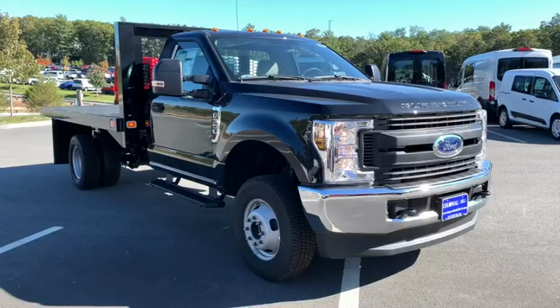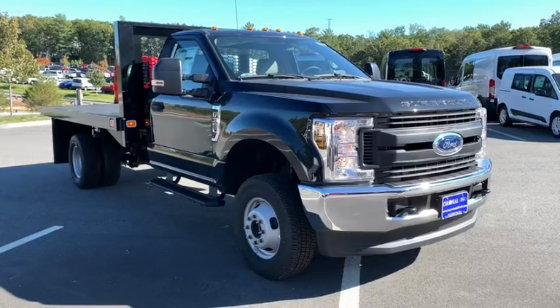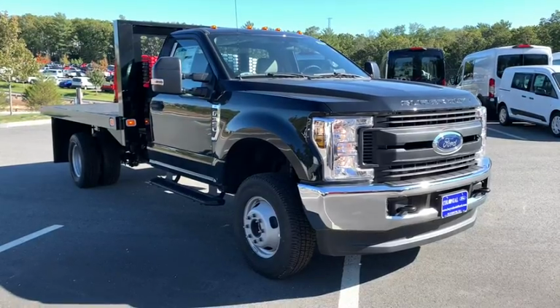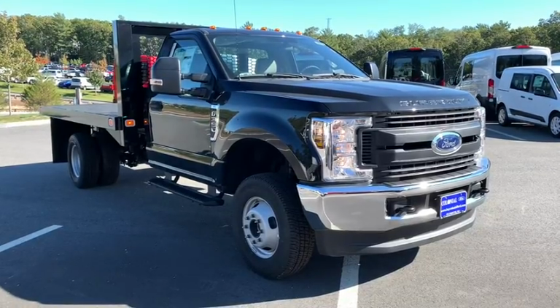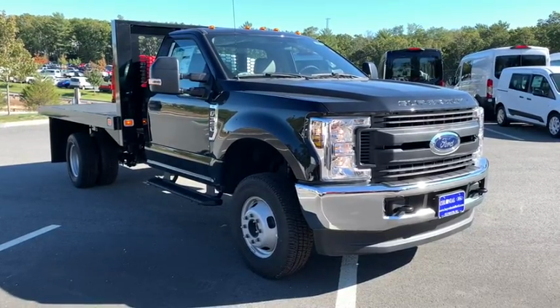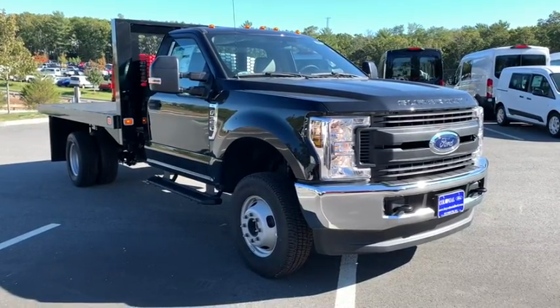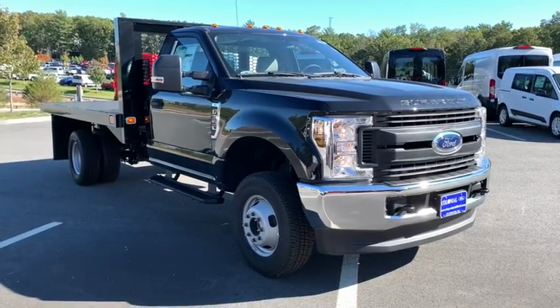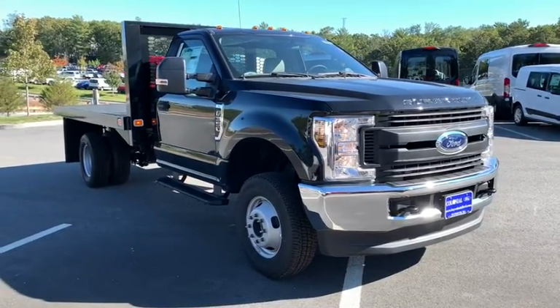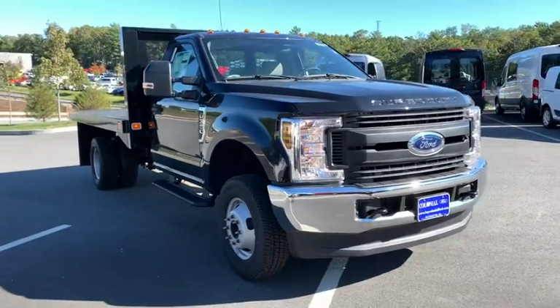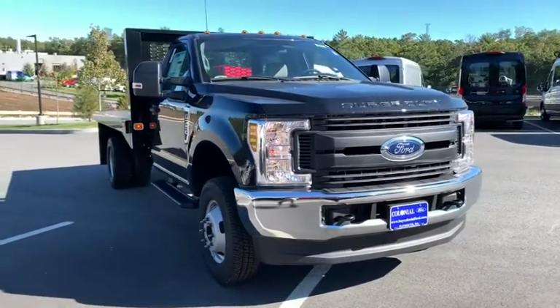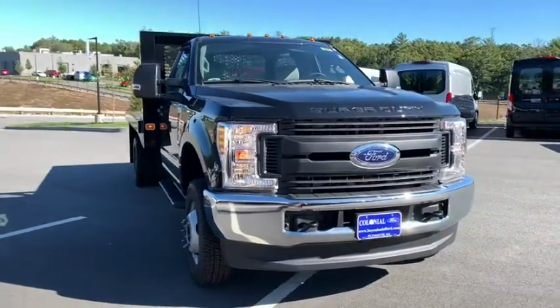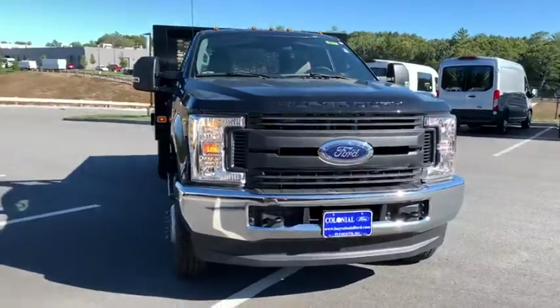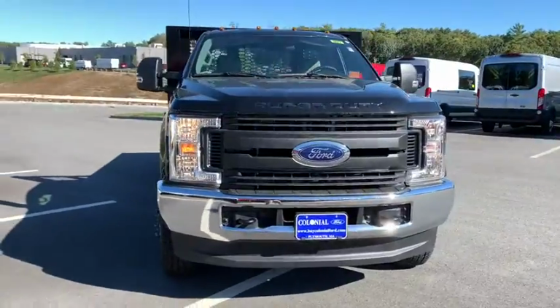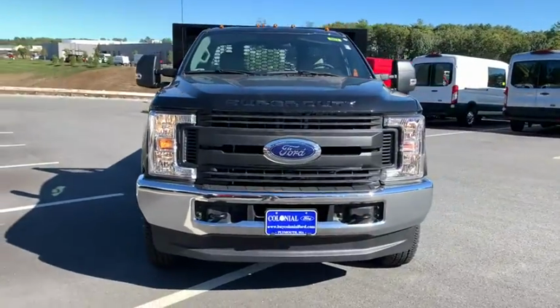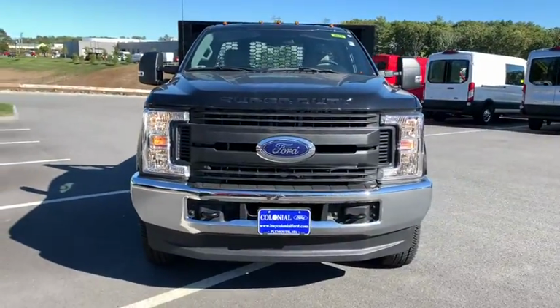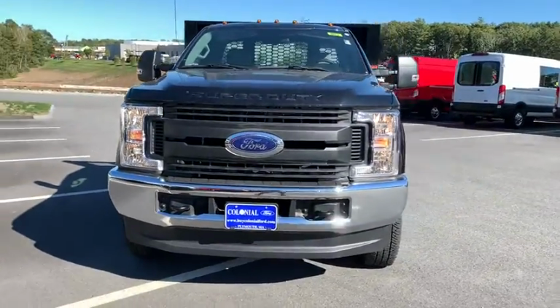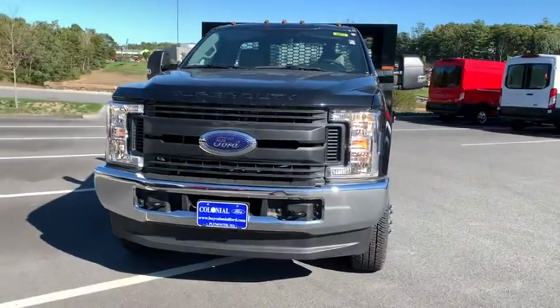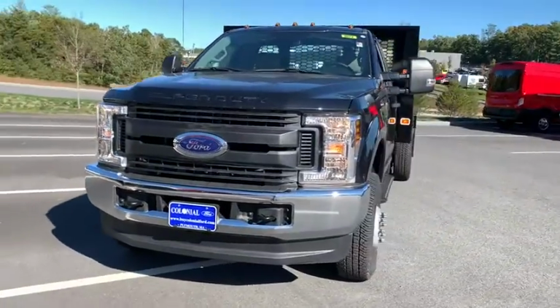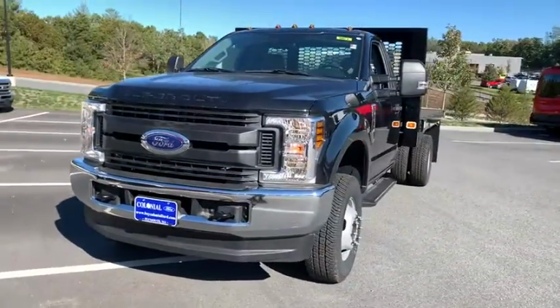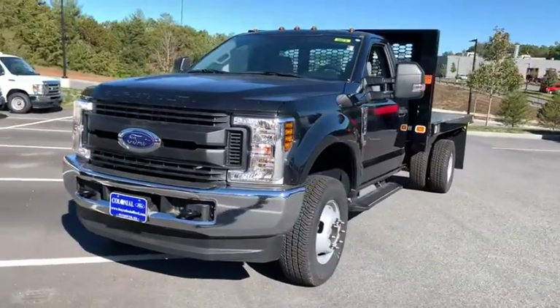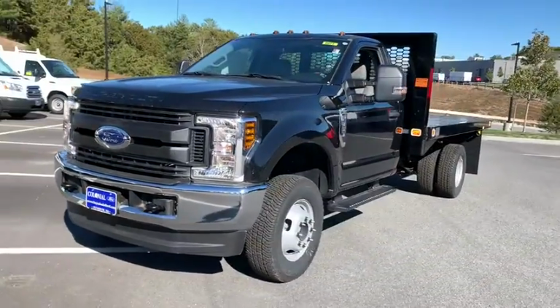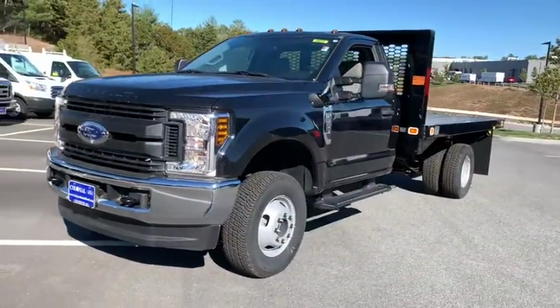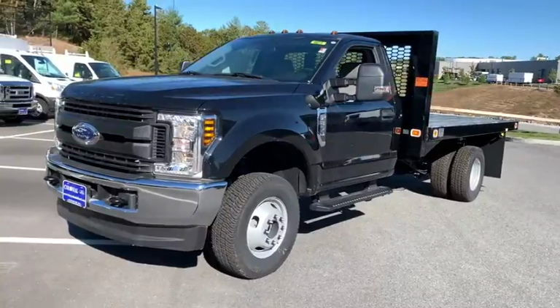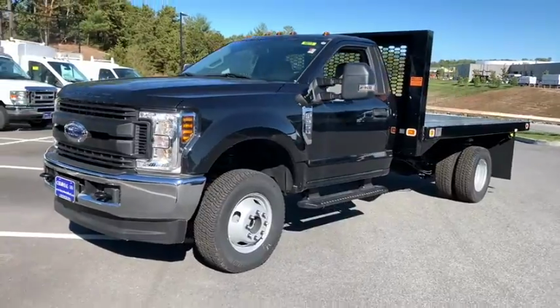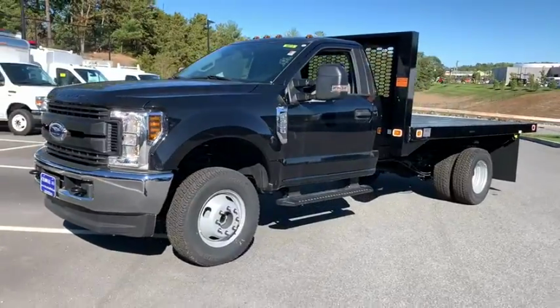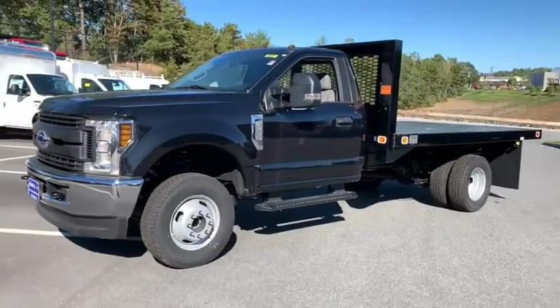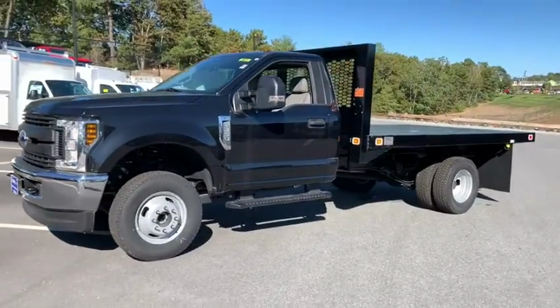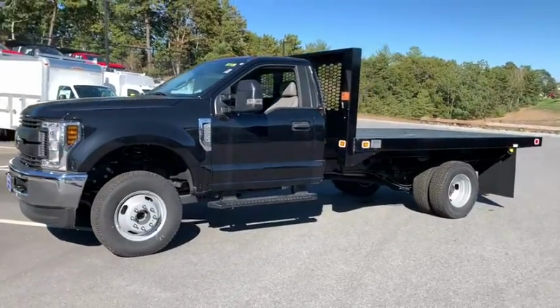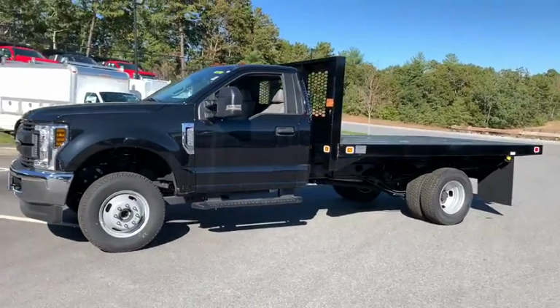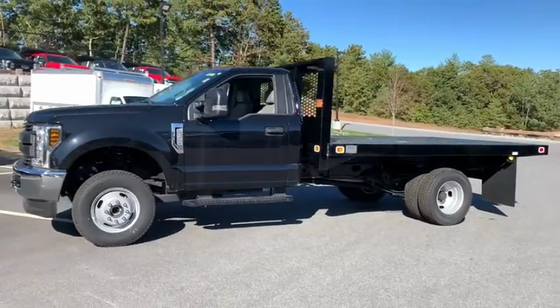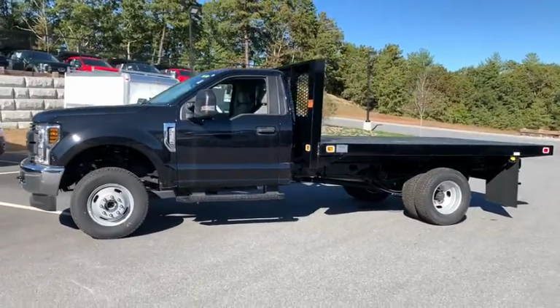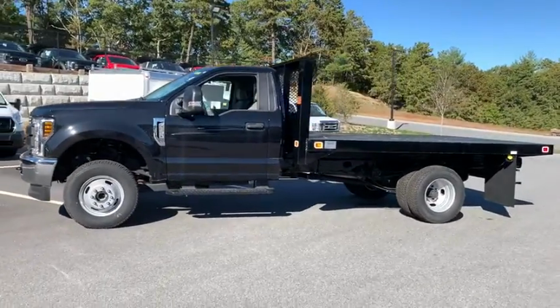Introducing the 2019 Ford F-350. Prepare to take your driving pleasure to new heights and enjoy the best of modern efficiency and style. You'll love the advanced safety features, quiet cabin, and responsive handling this vehicle has to offer.